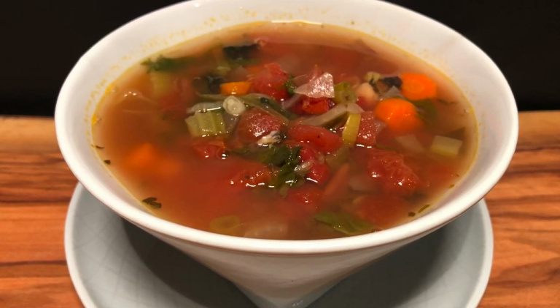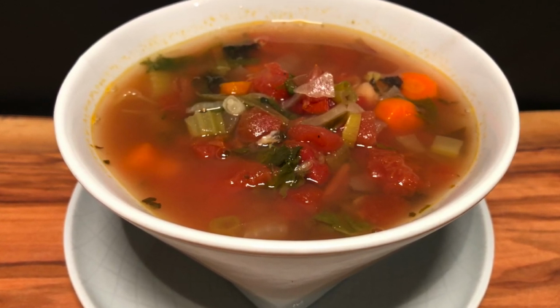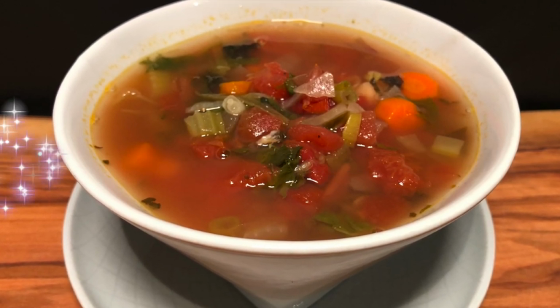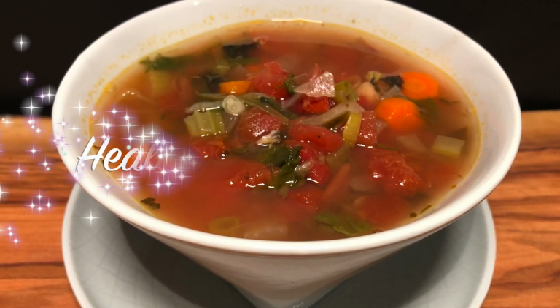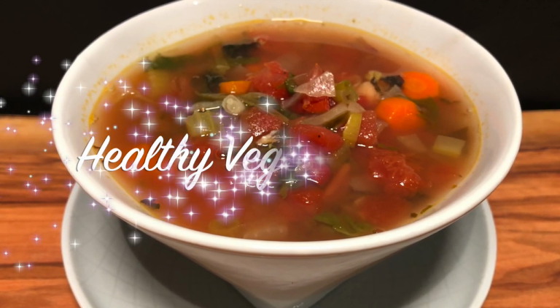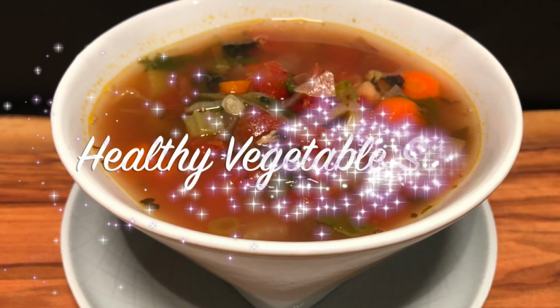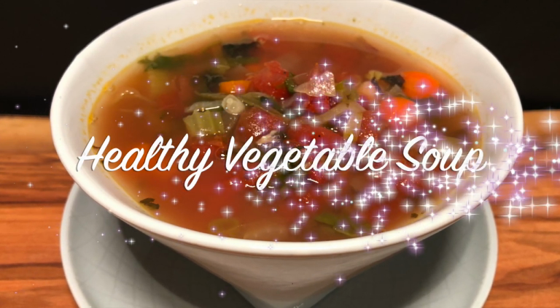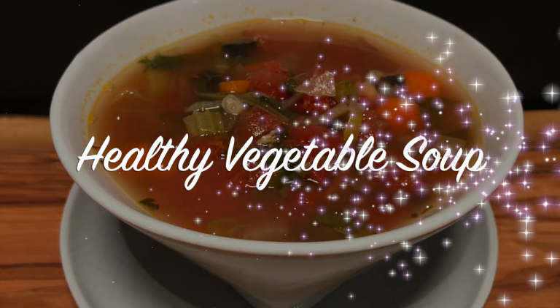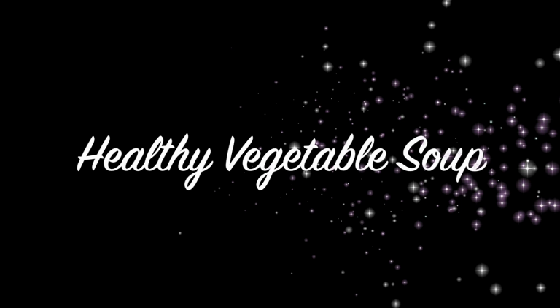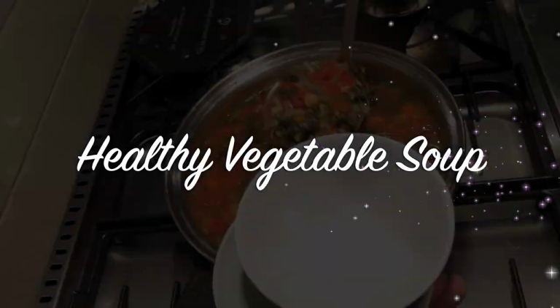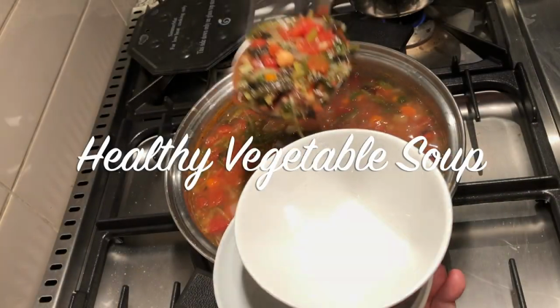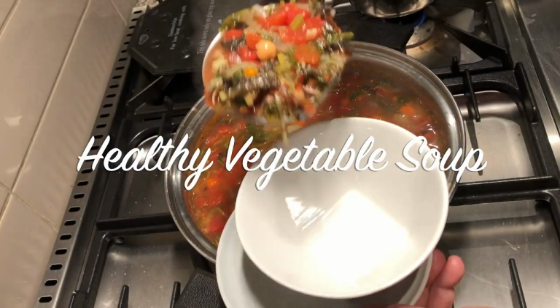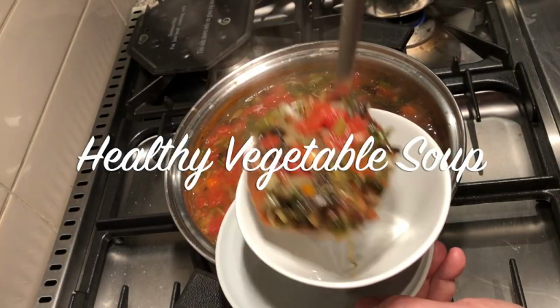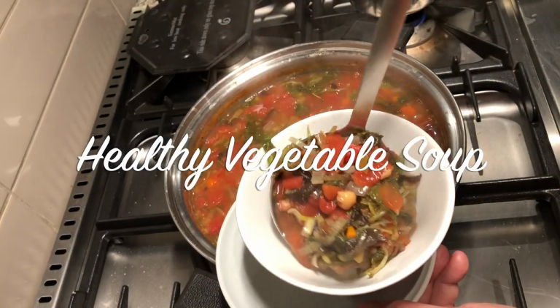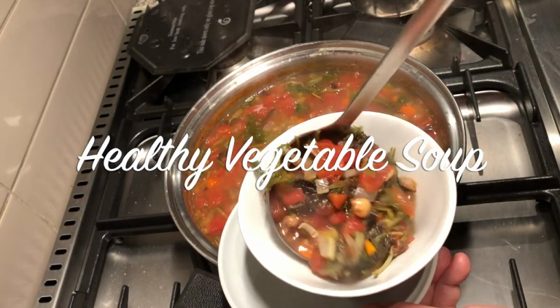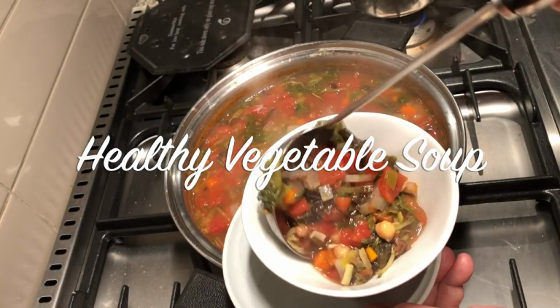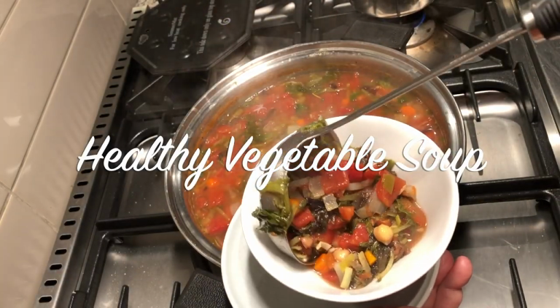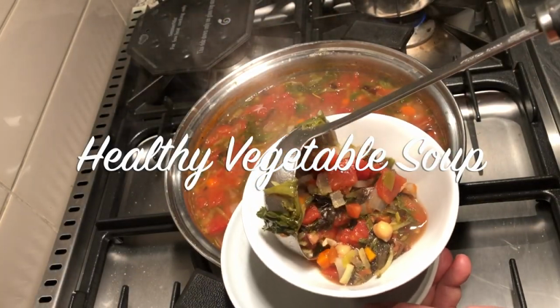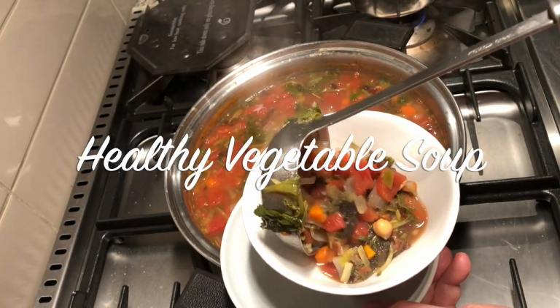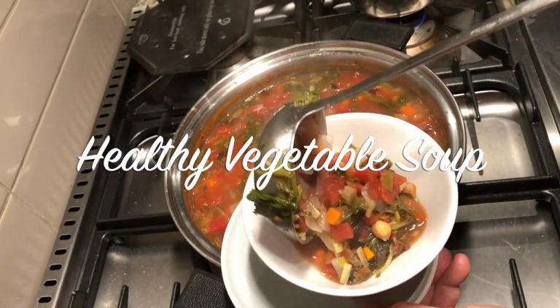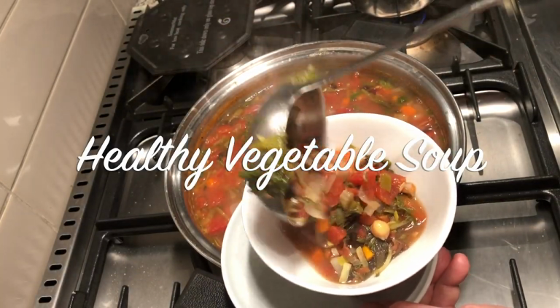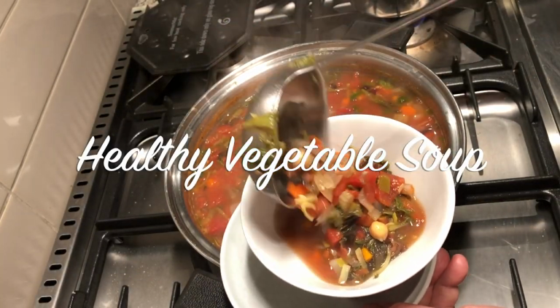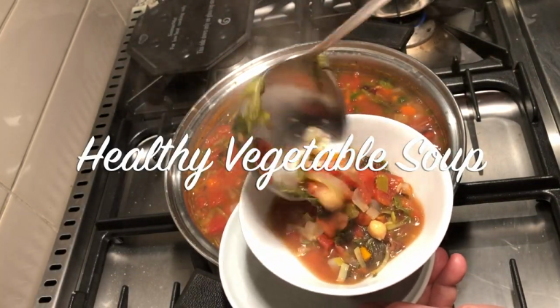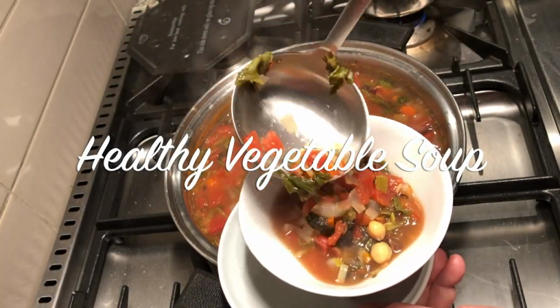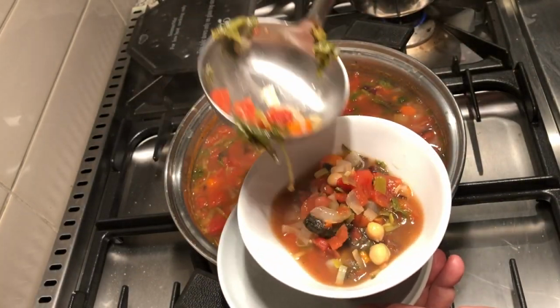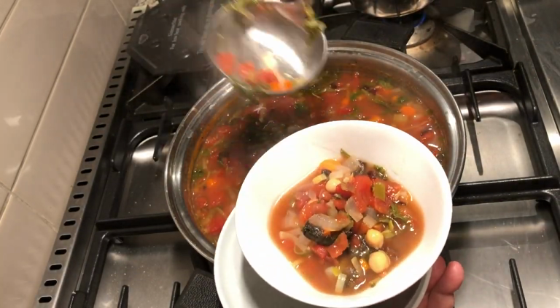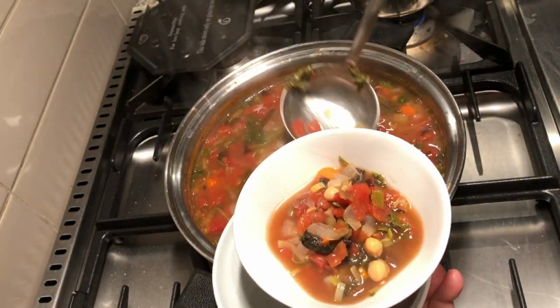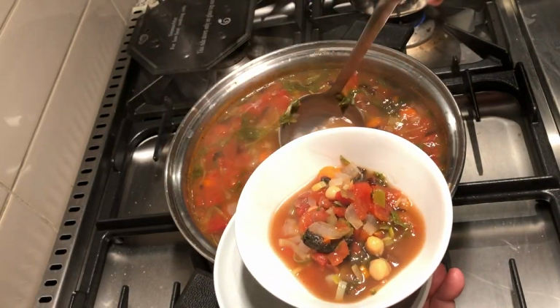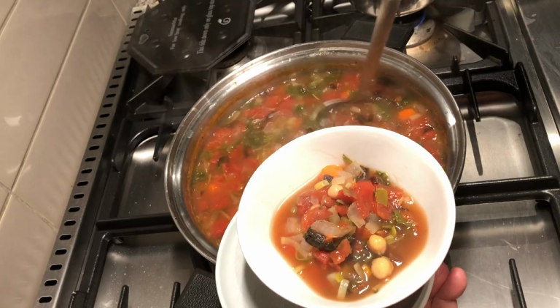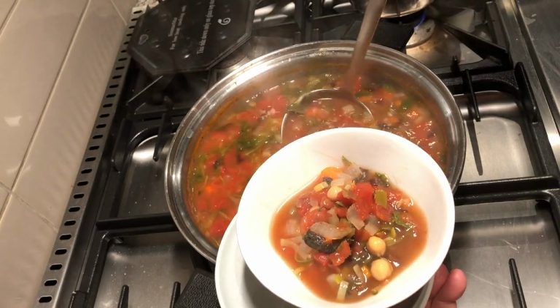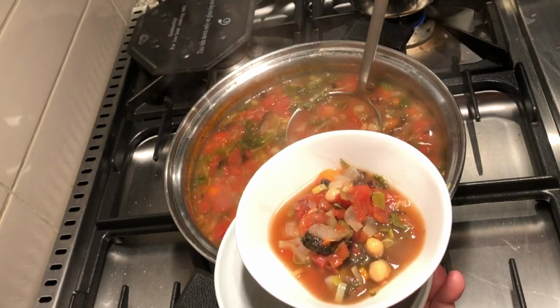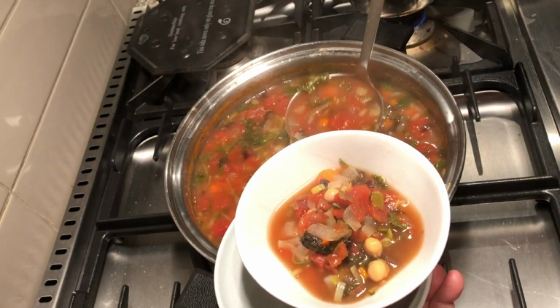This week on In the Kitchen with Pete, we're doing a healthy and delicious vegetable soup packed with flavor.